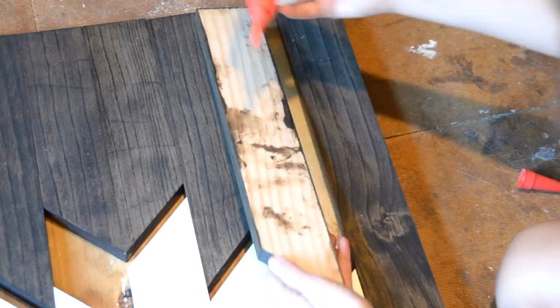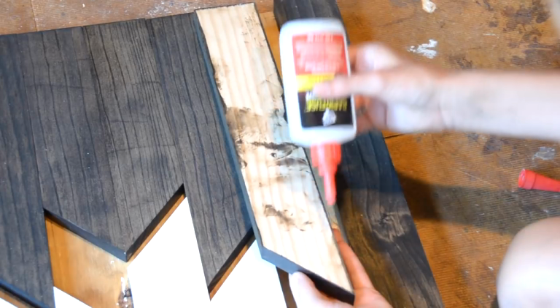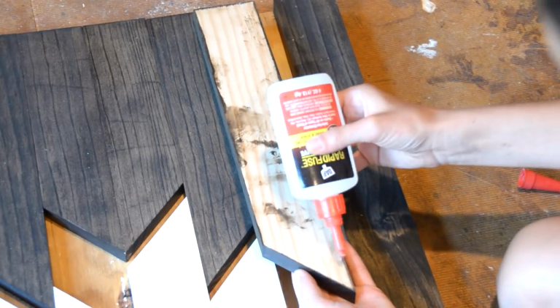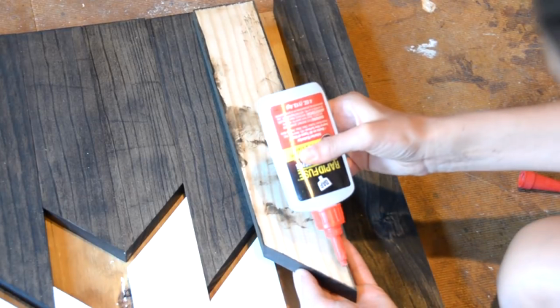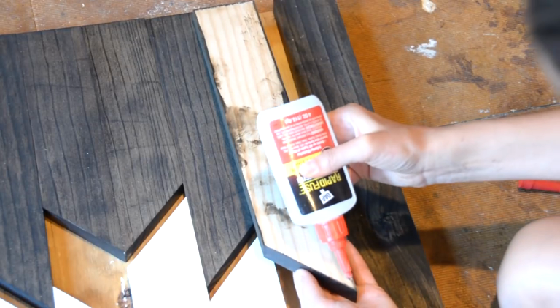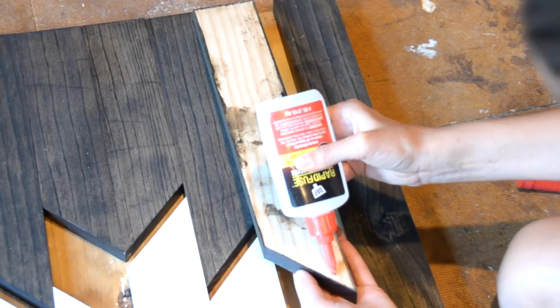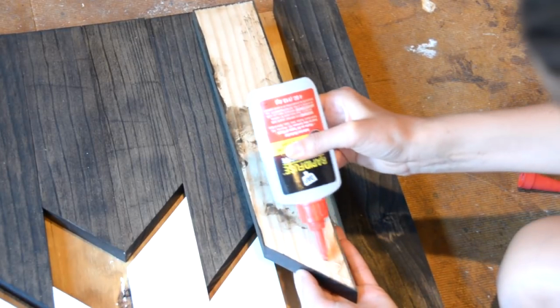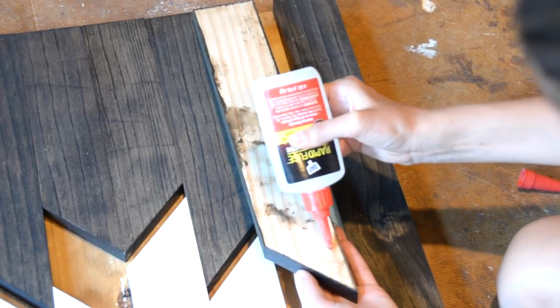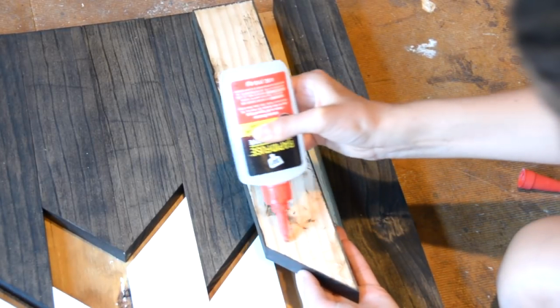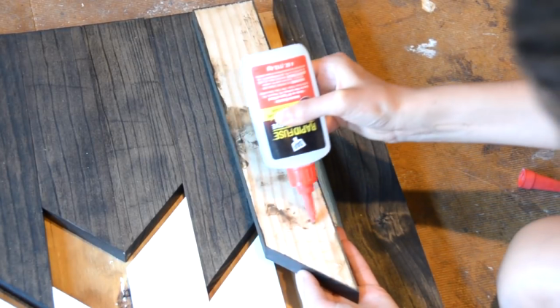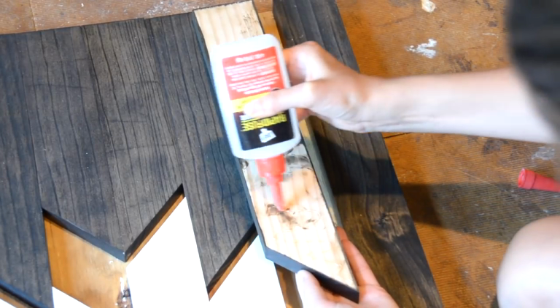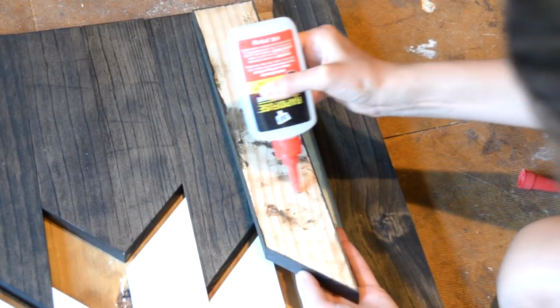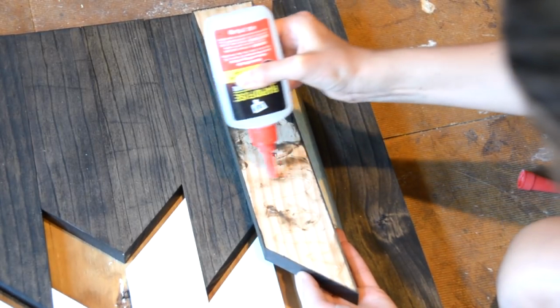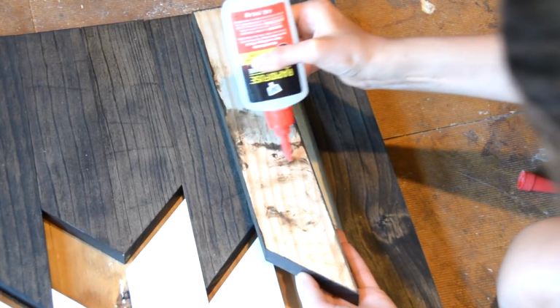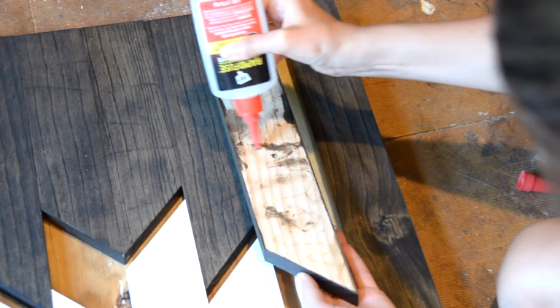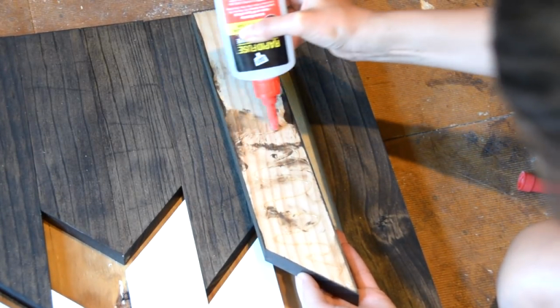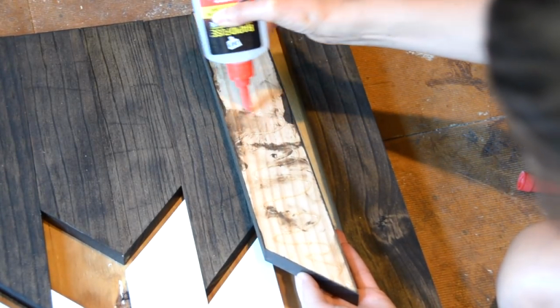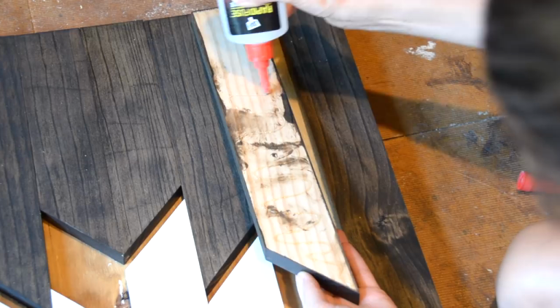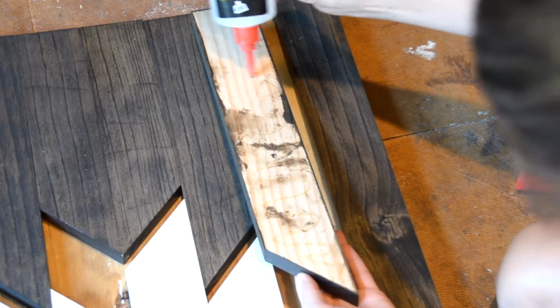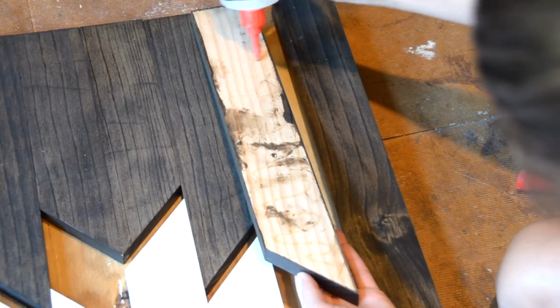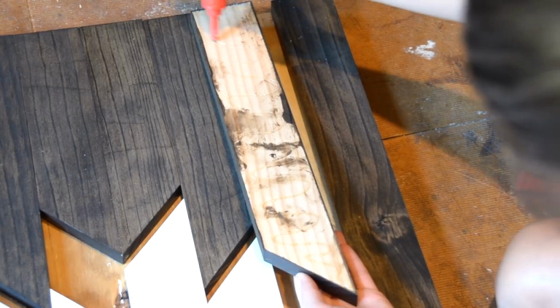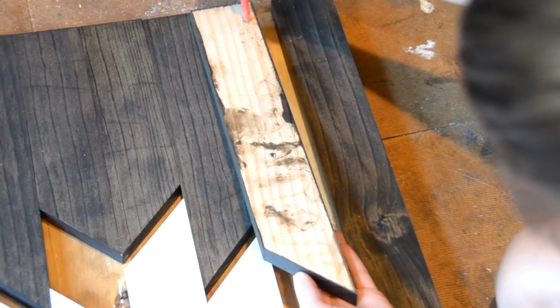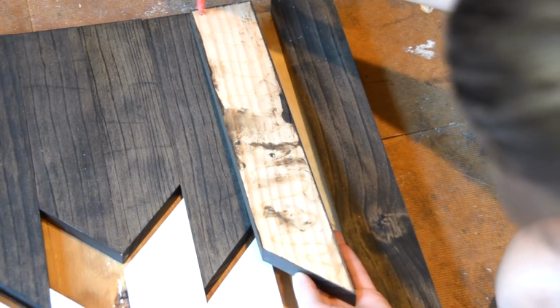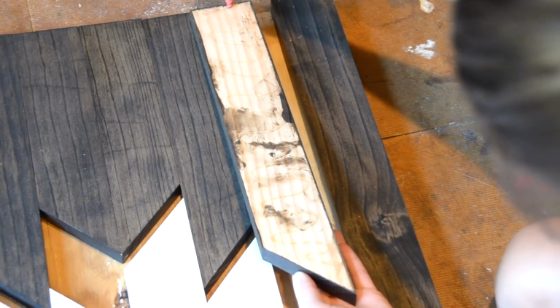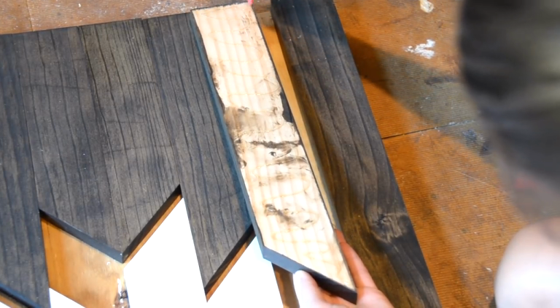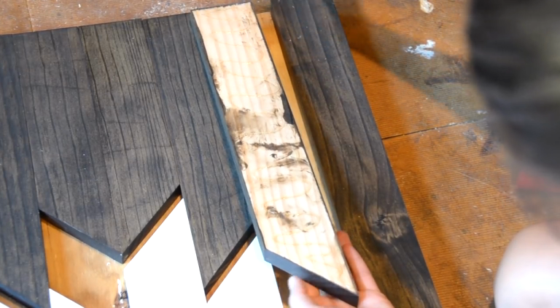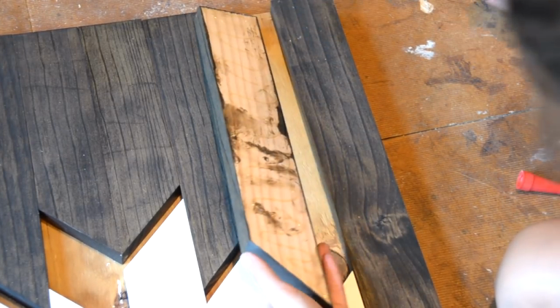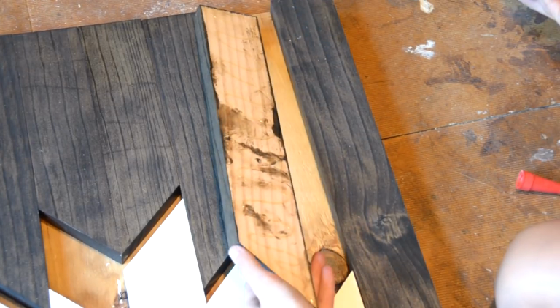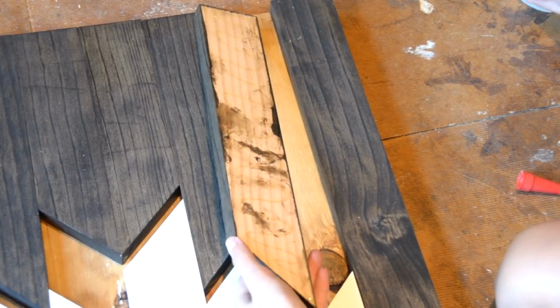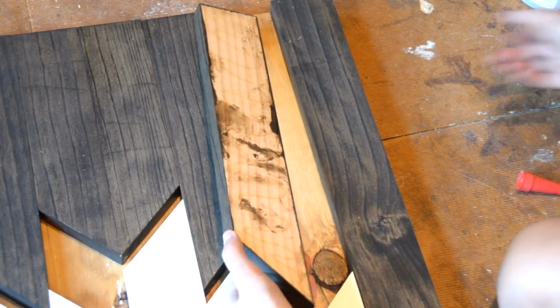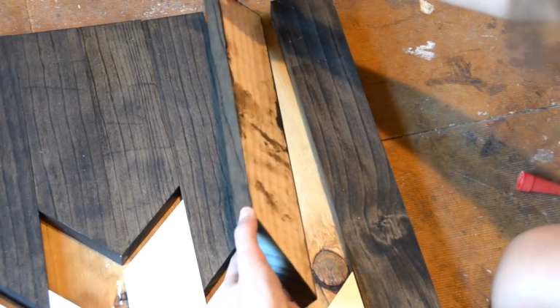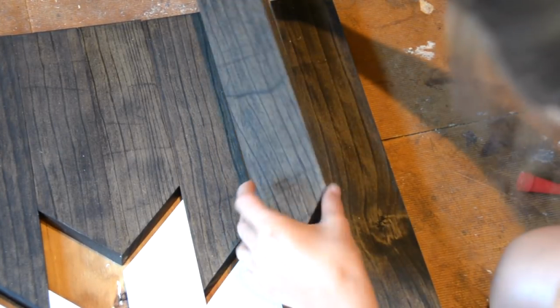Once your pieces are dry, use wood adhesive to apply them to the plywood backing. You could also use brad or pin nails here as well.